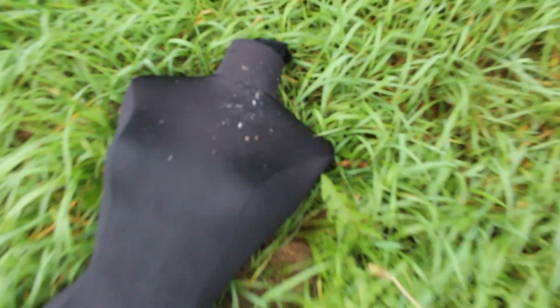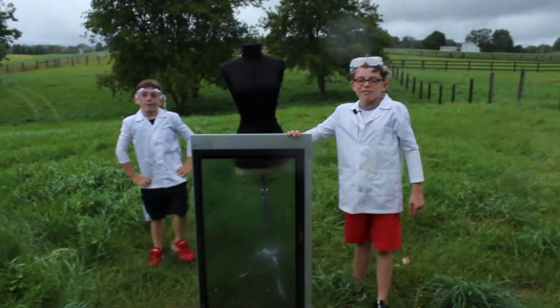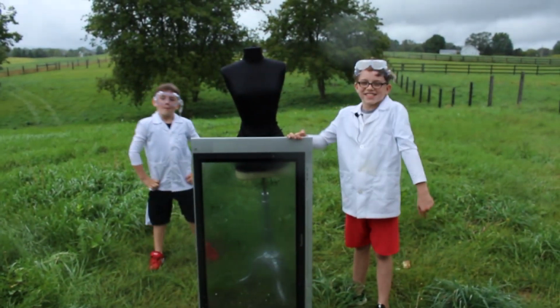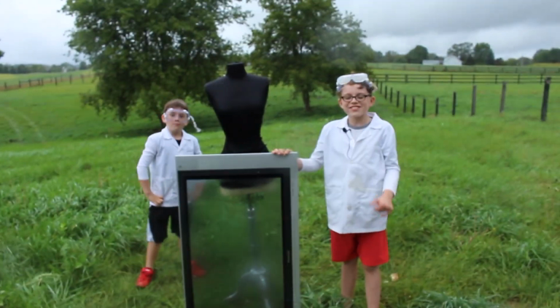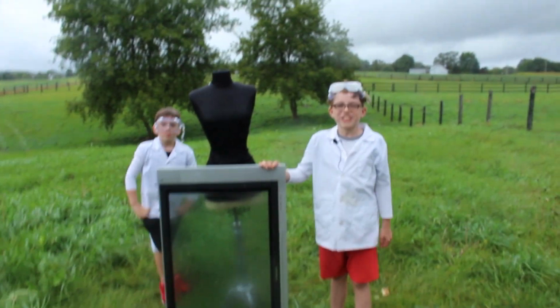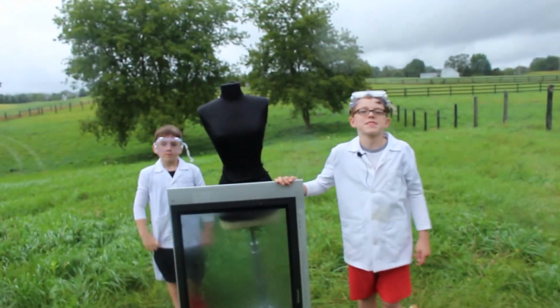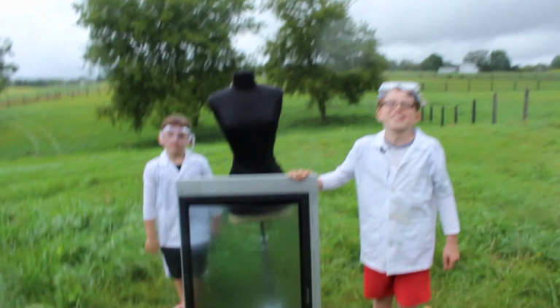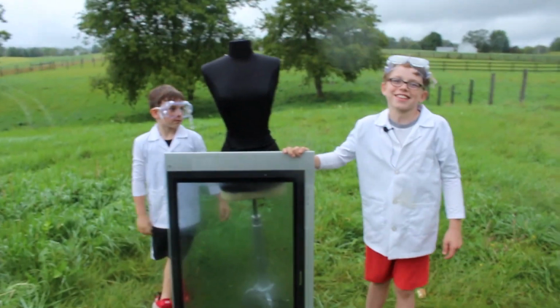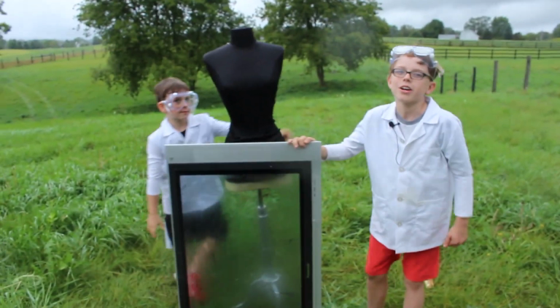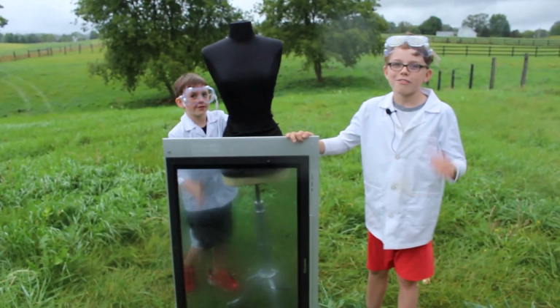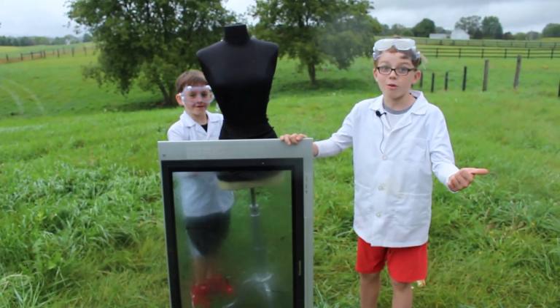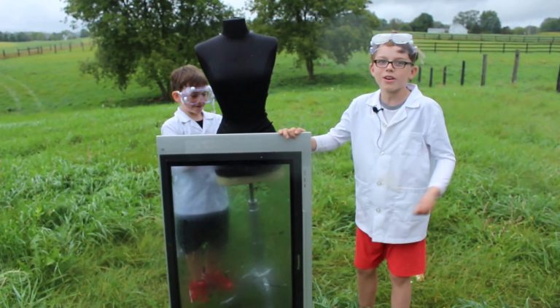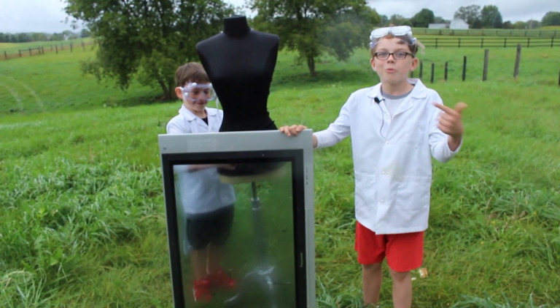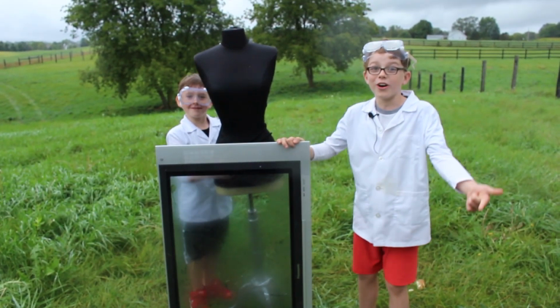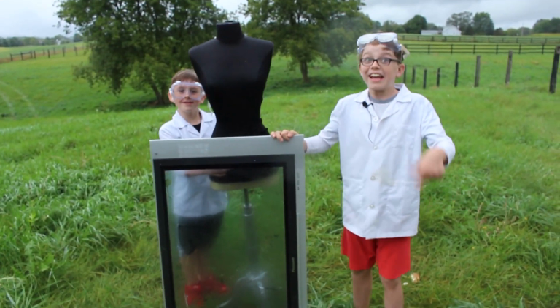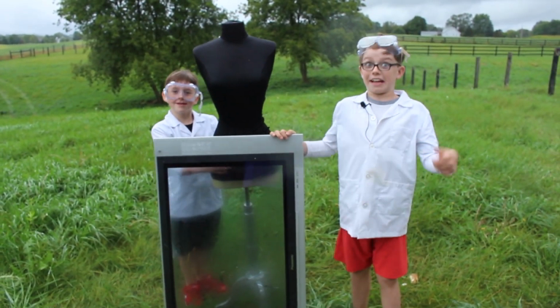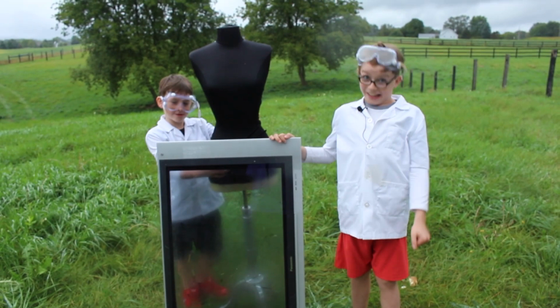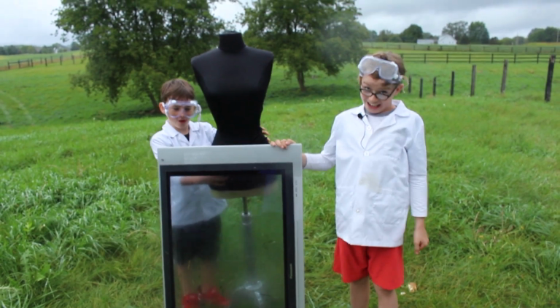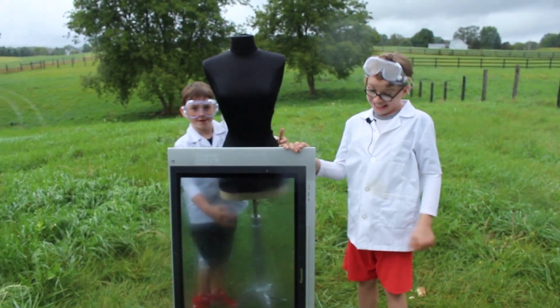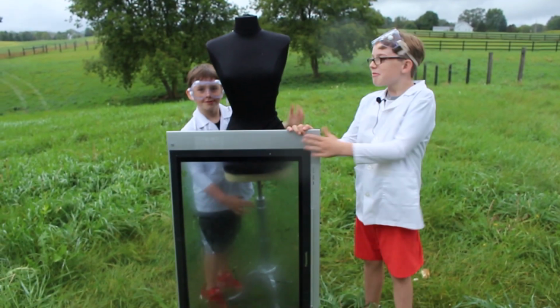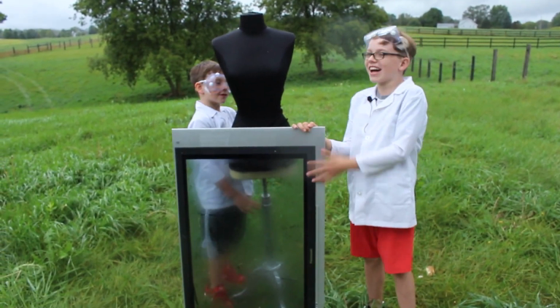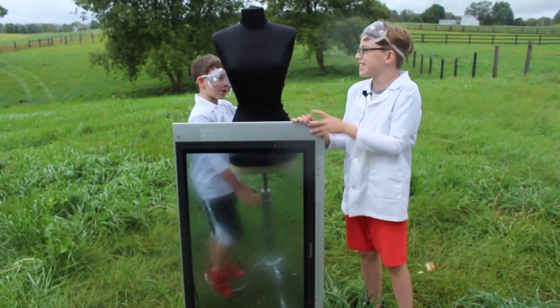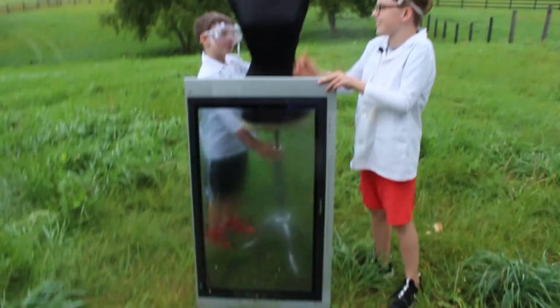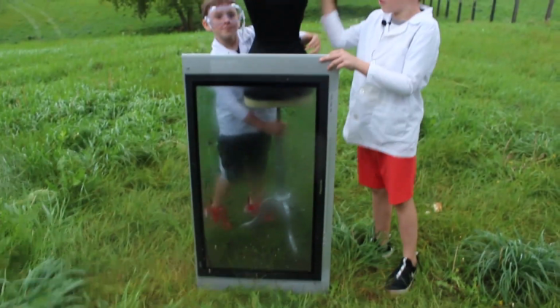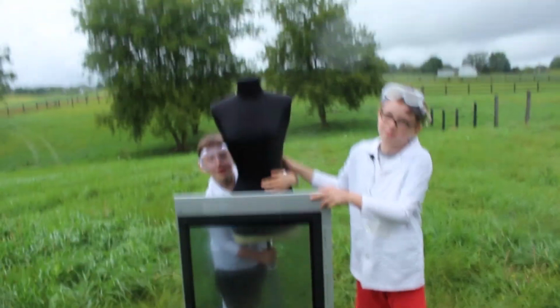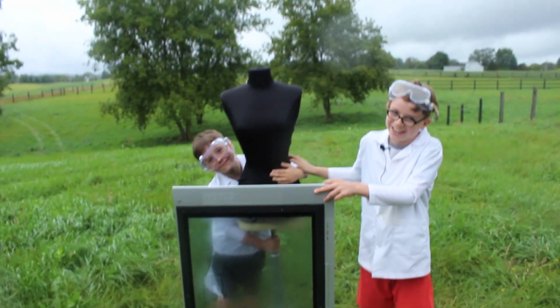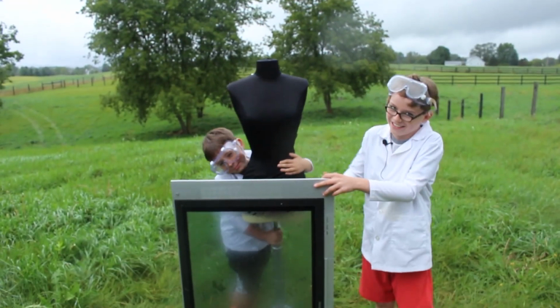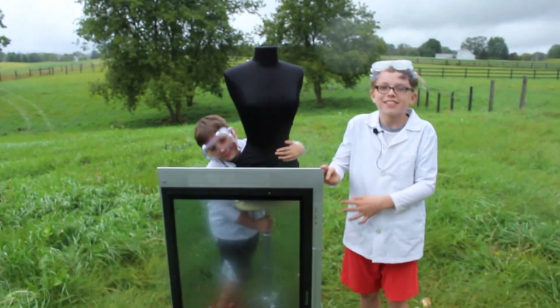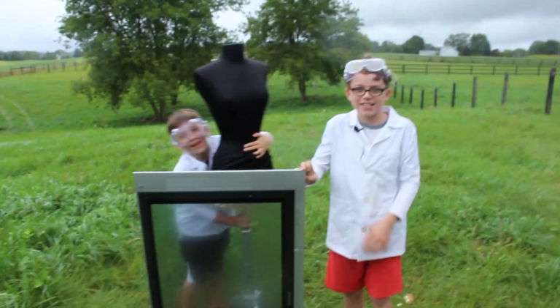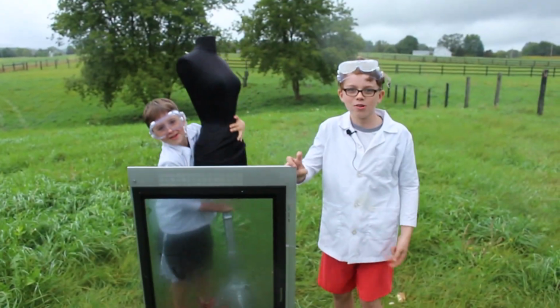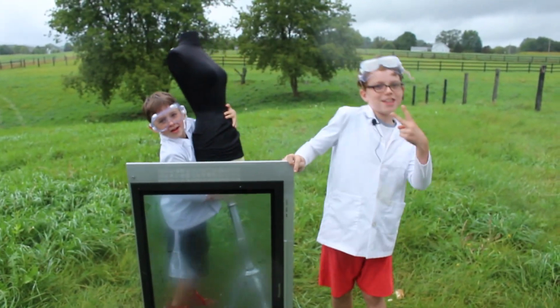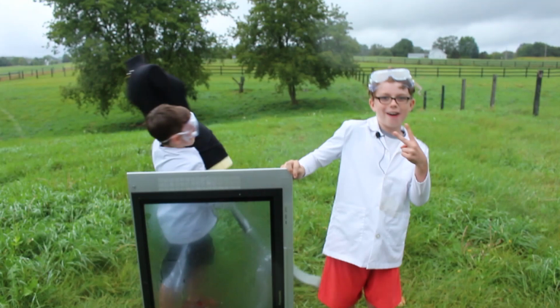We successfully shot the potato cannon through a foam board, wood, and glass — but not the TV or the mannequin. Science Rose, out.